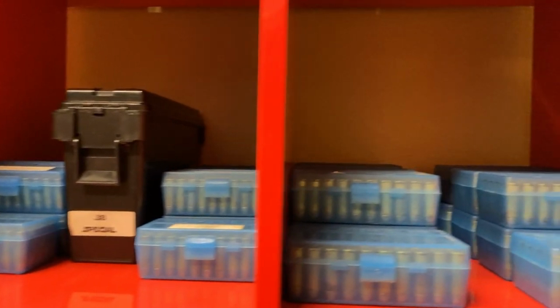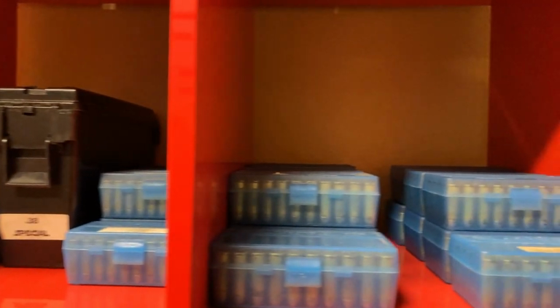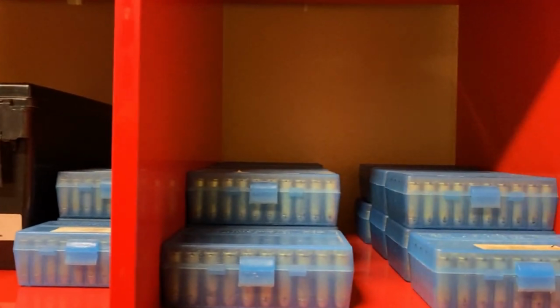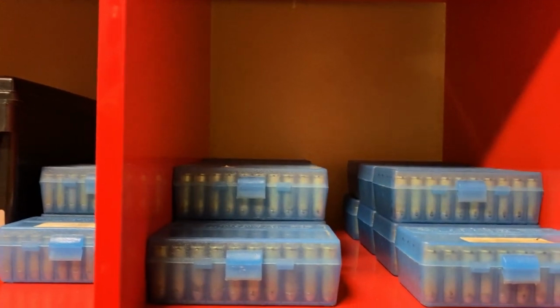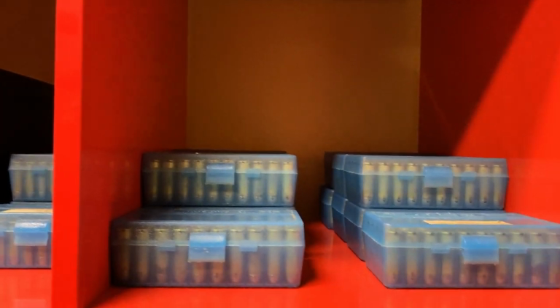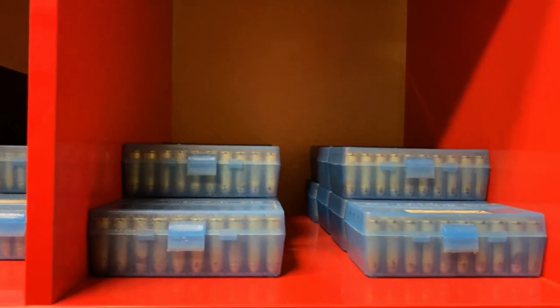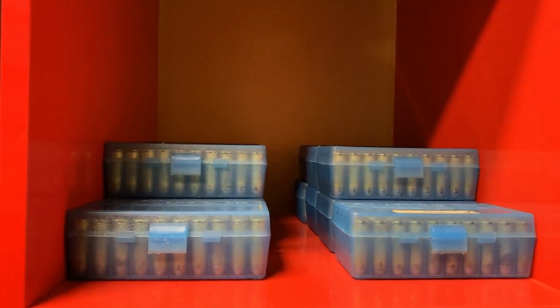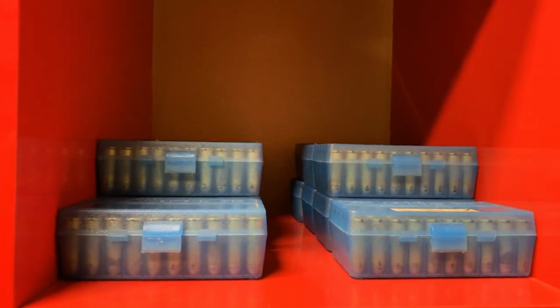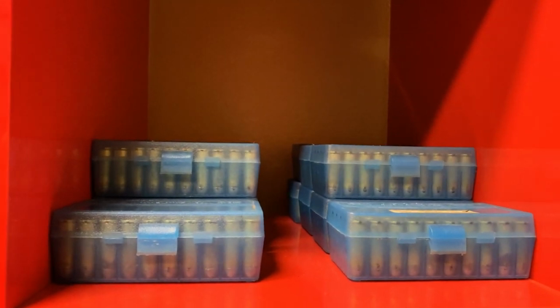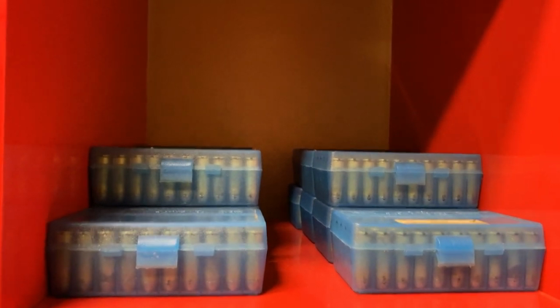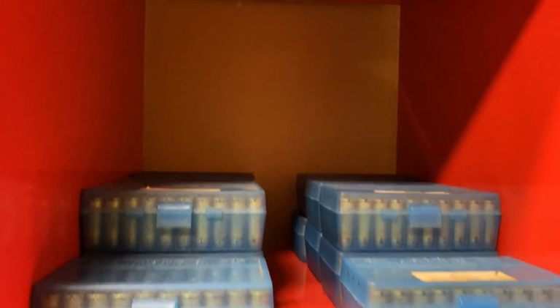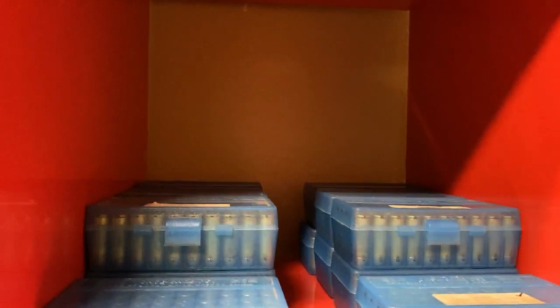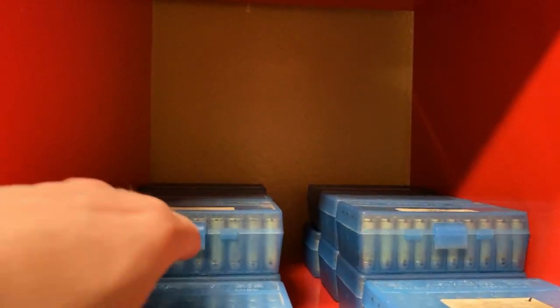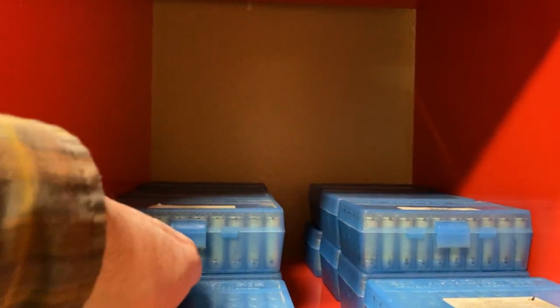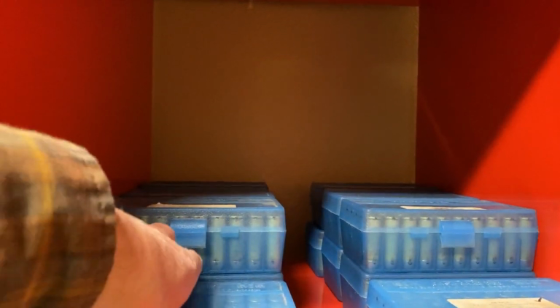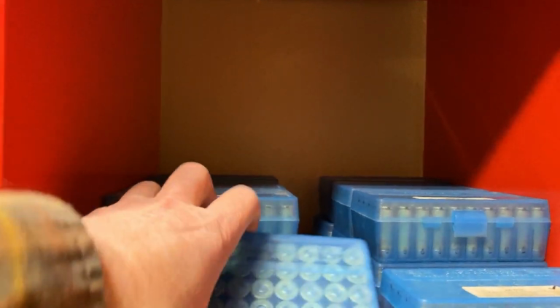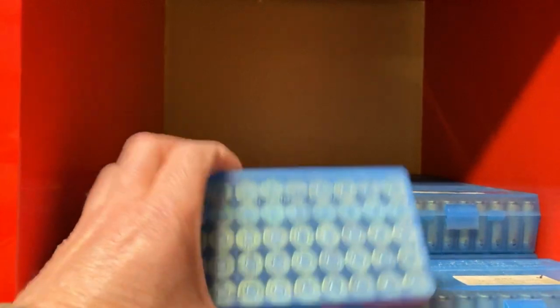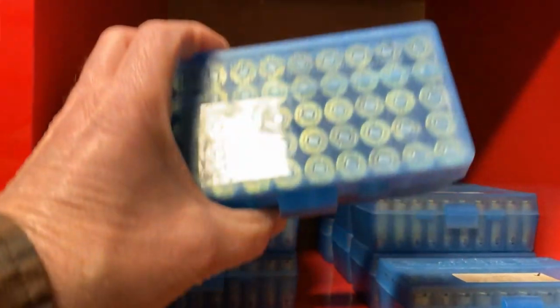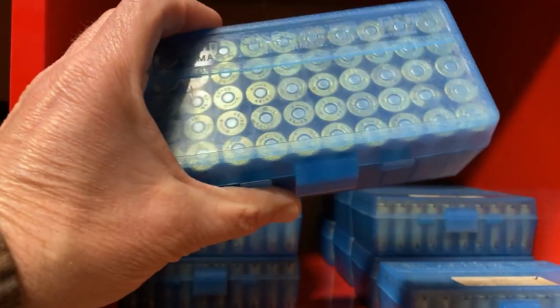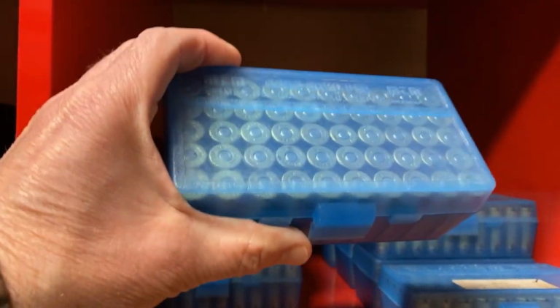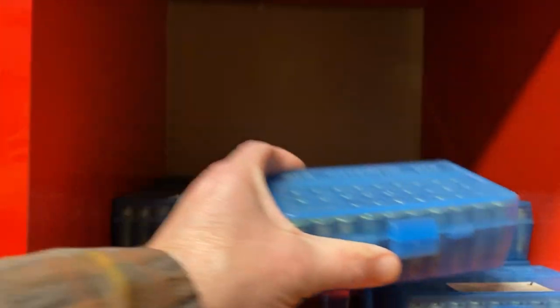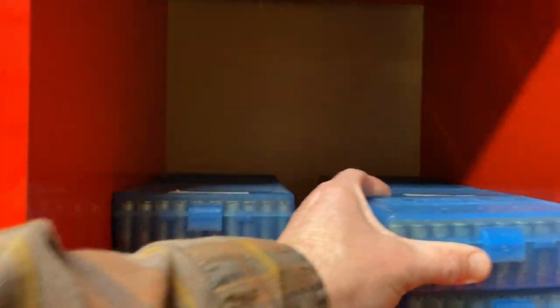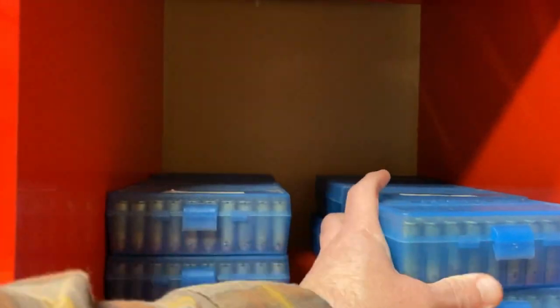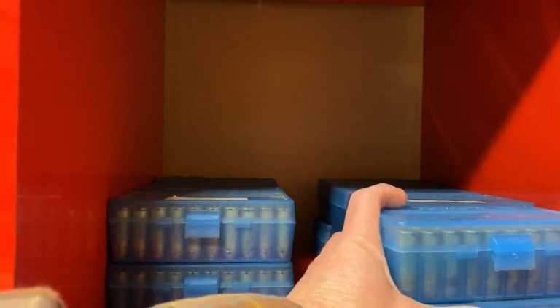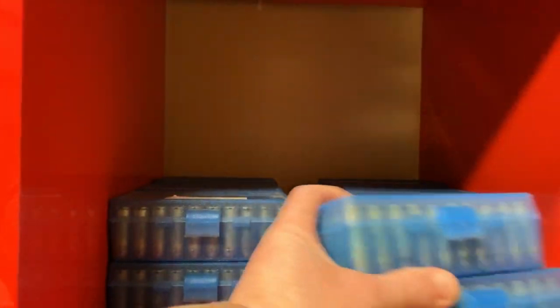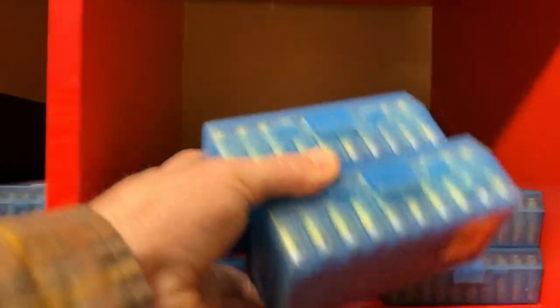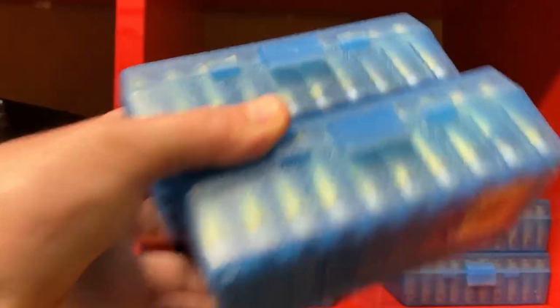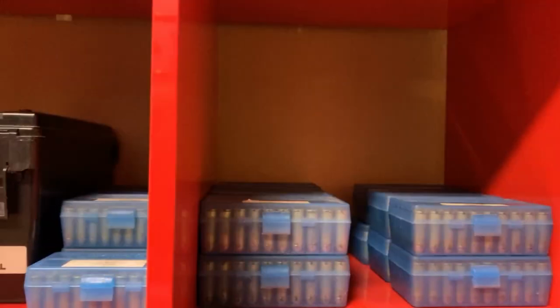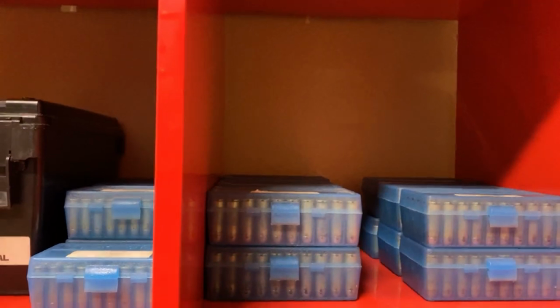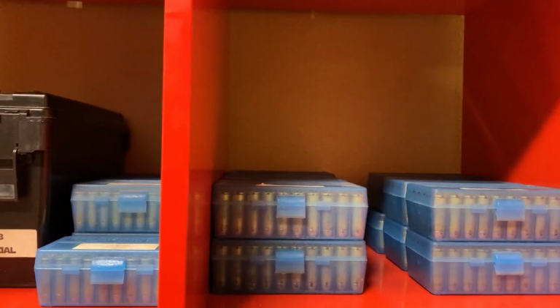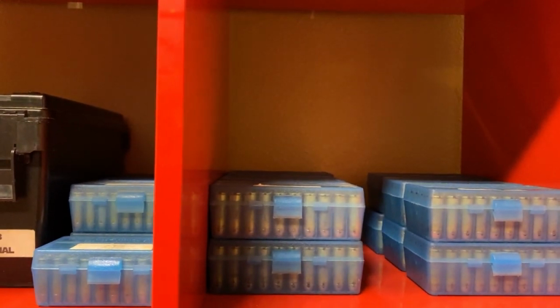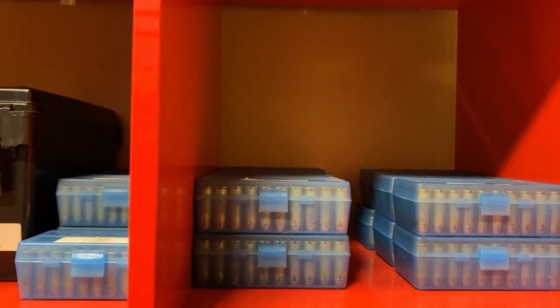Next is .44-40, which is for all of my main match rifles. I like using these 50-round boxes for my main match ammo. I grab two for each caliber that I'm shooting that day and they fit conveniently in my gun cart.